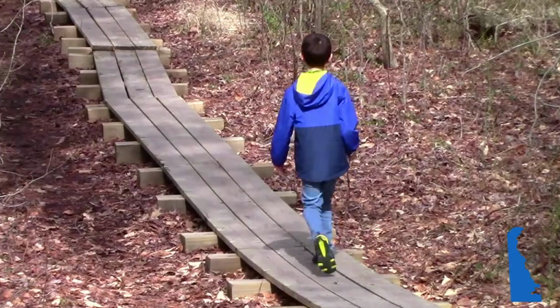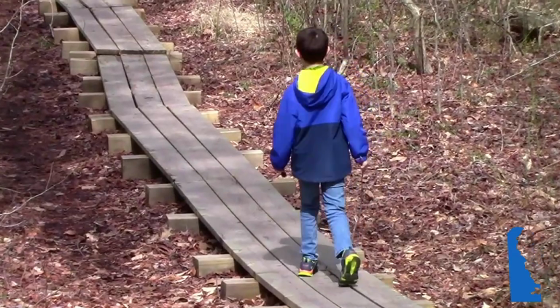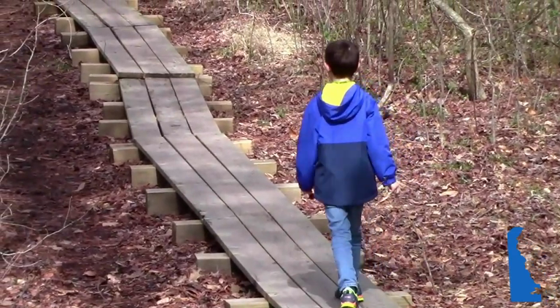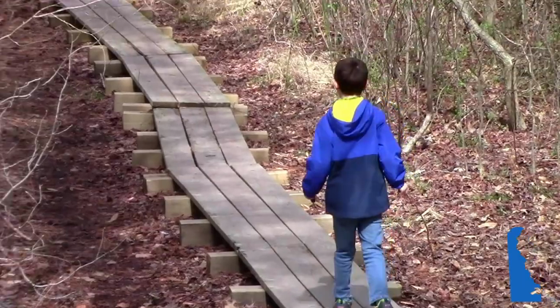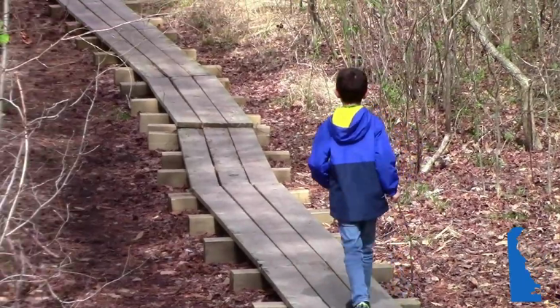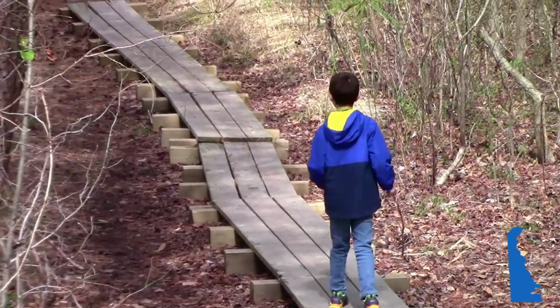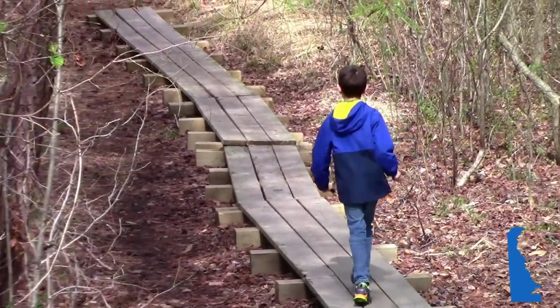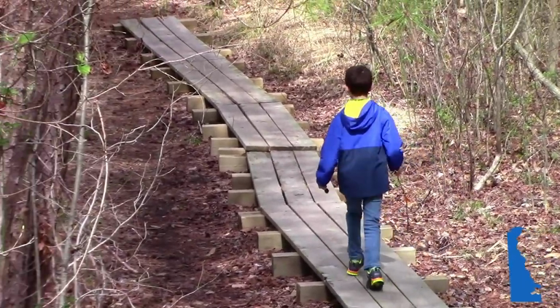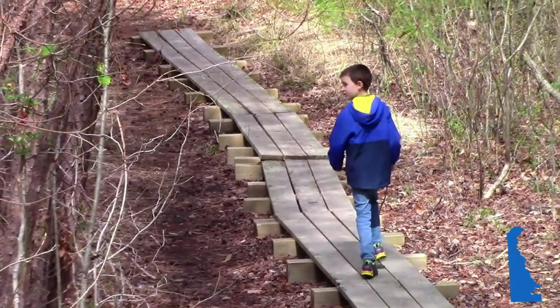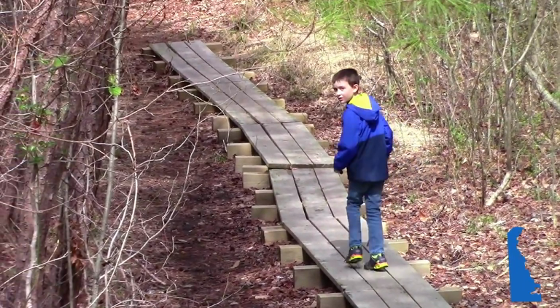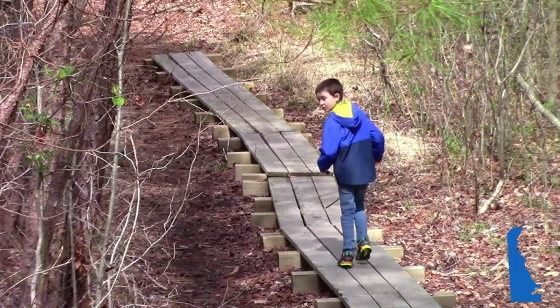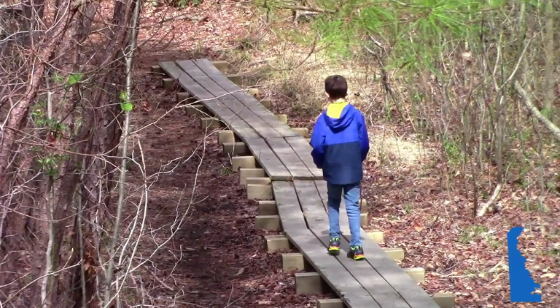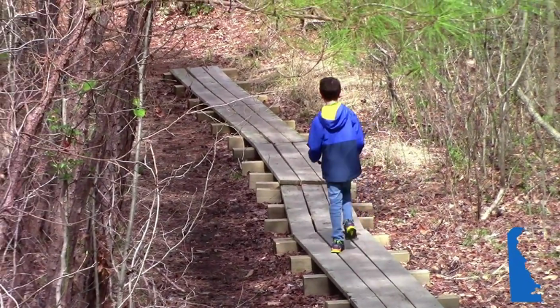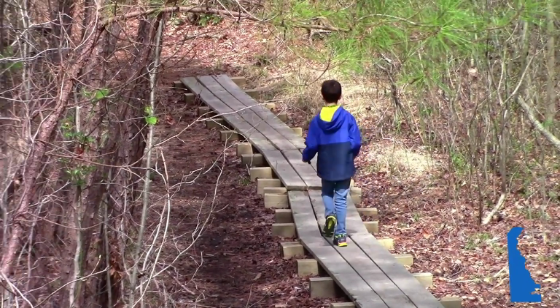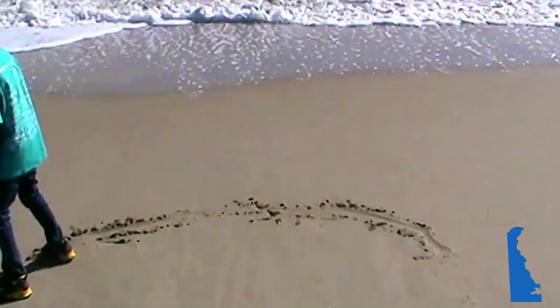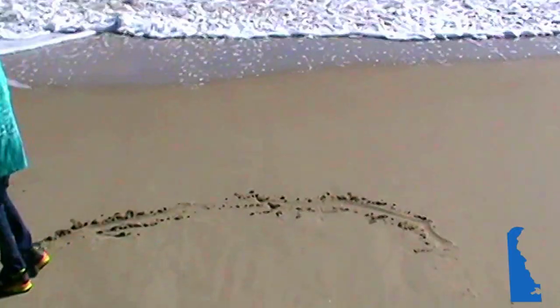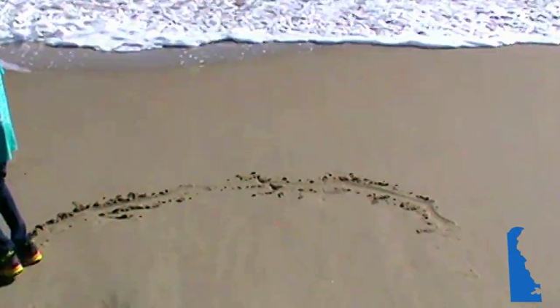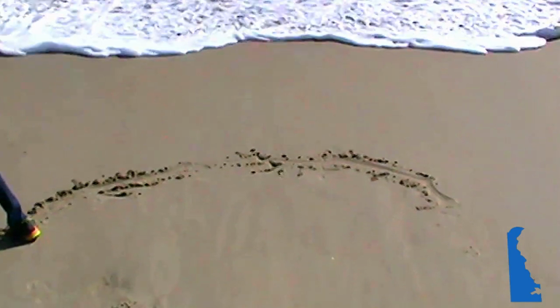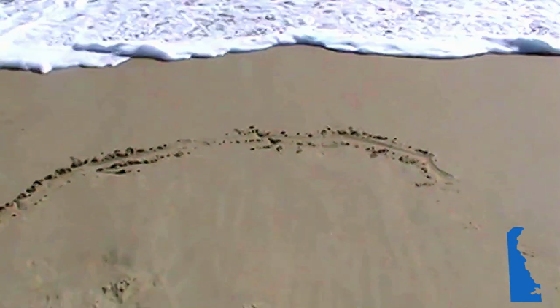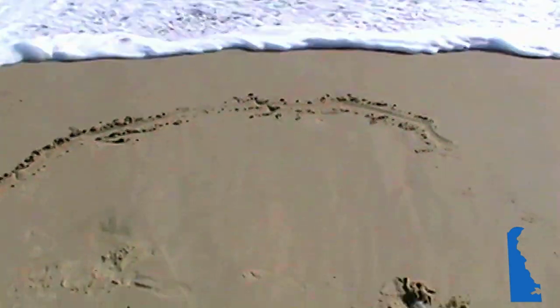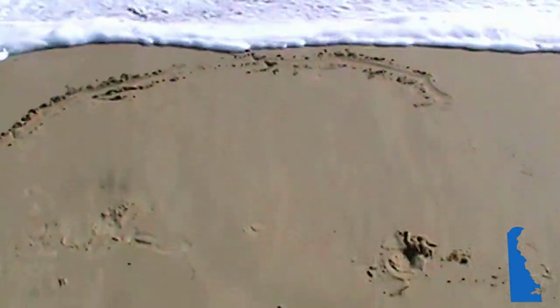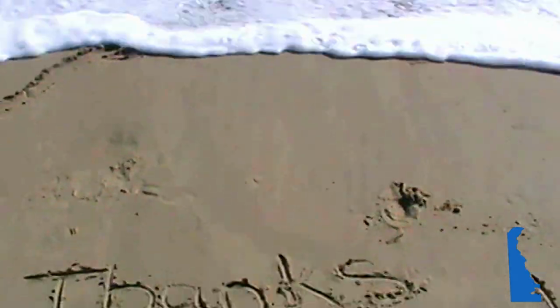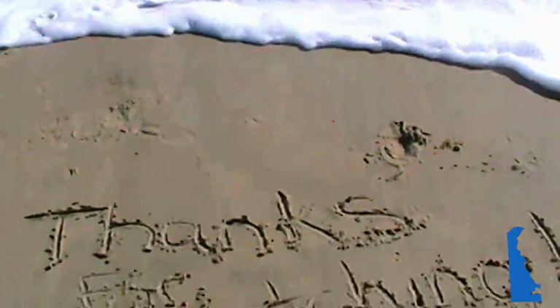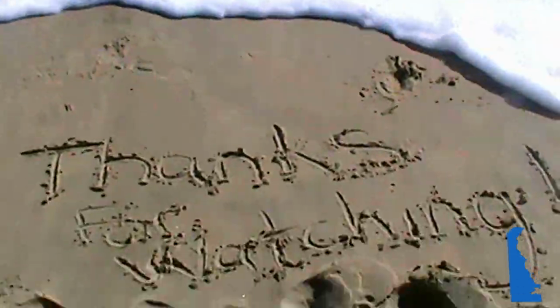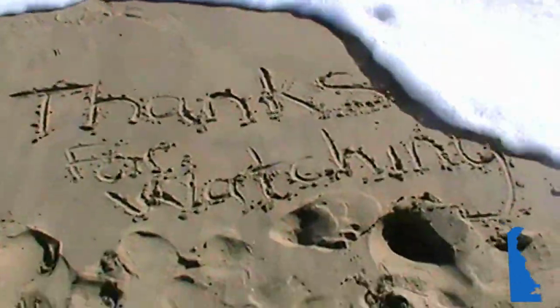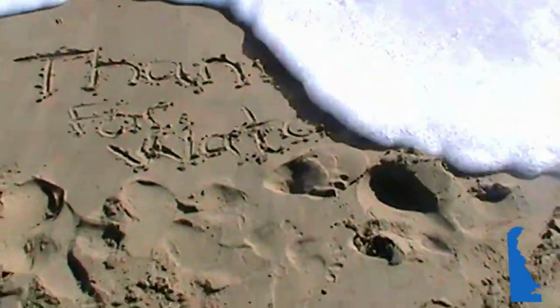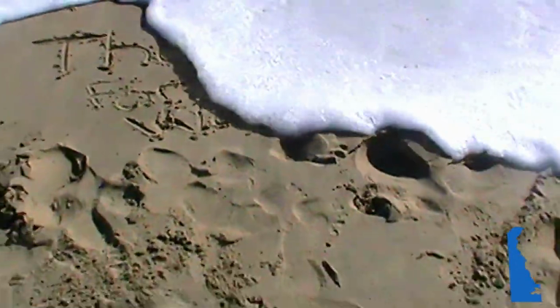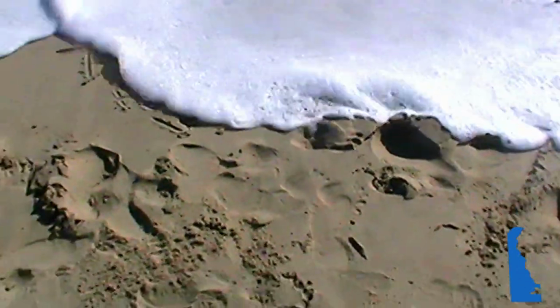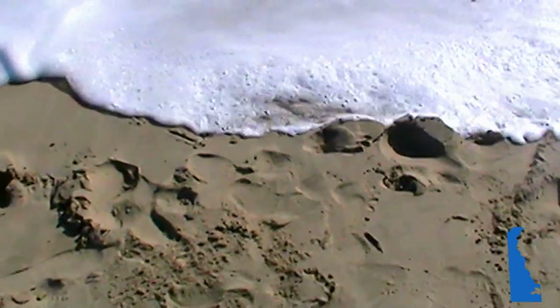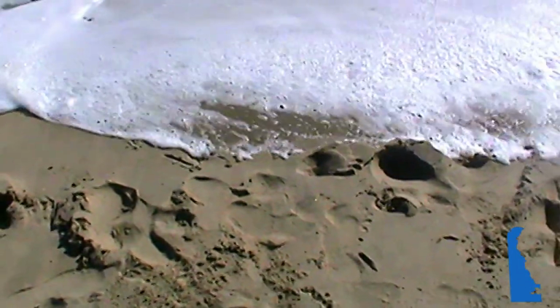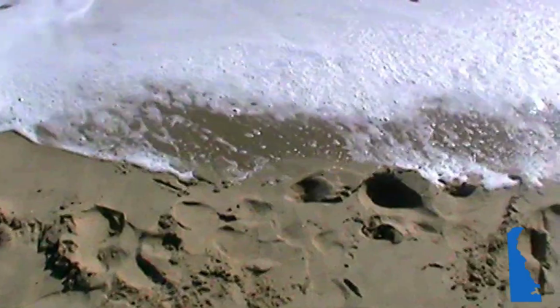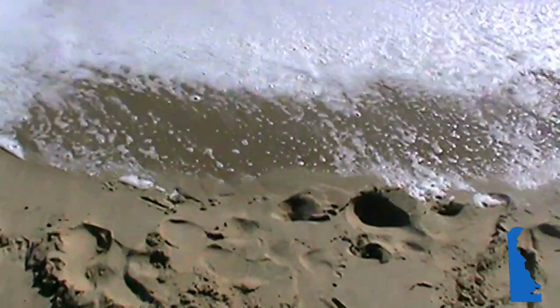Feel free to use the worksheet we have created that is aligned with this video, found in the description below. Keep watching to learn about the small but sixth most densely populated state in our country and to discover our world in a meaningful way.